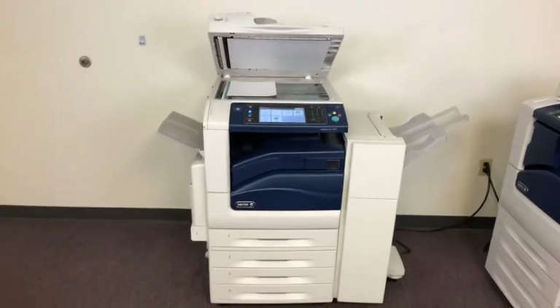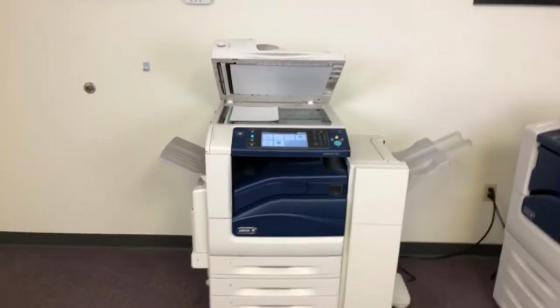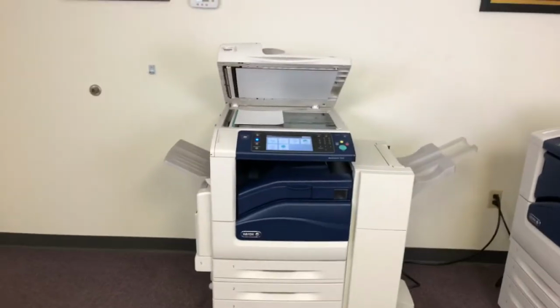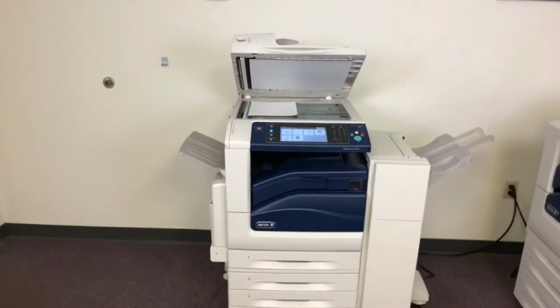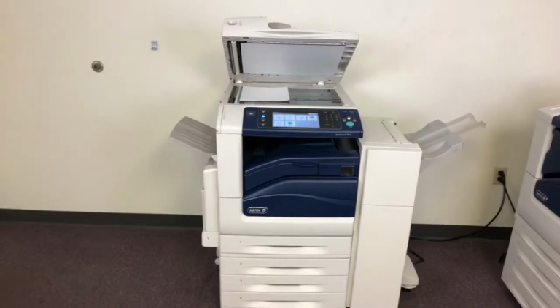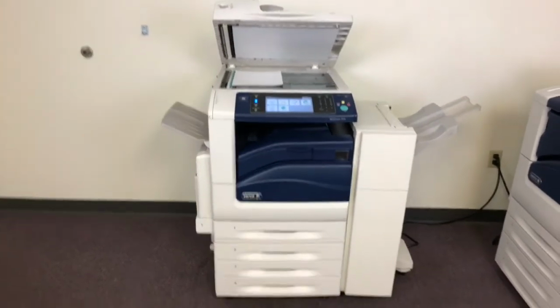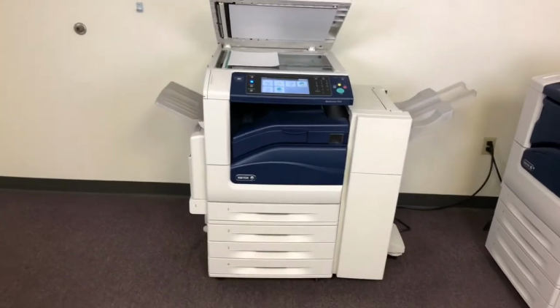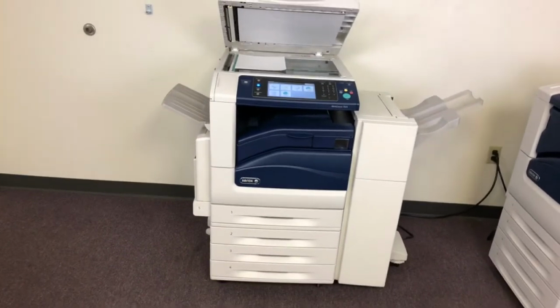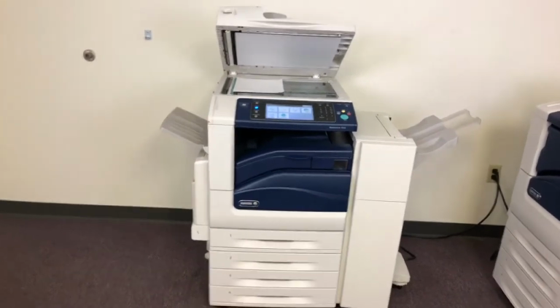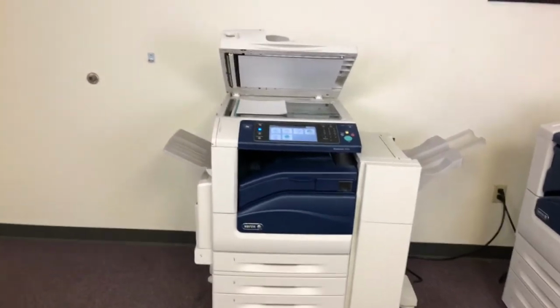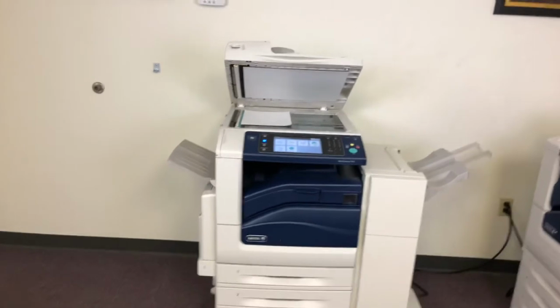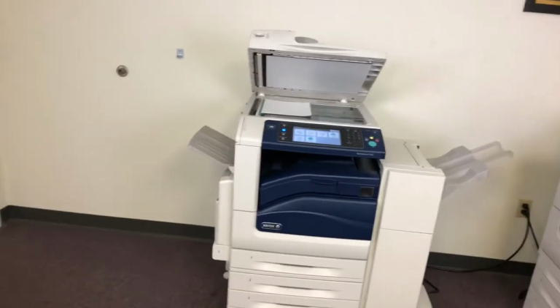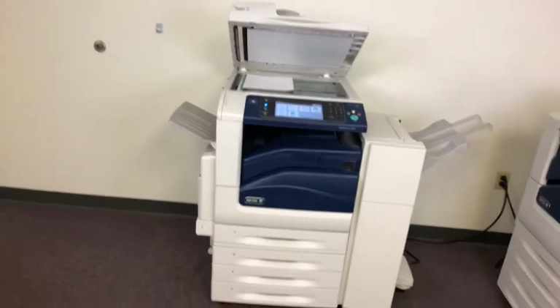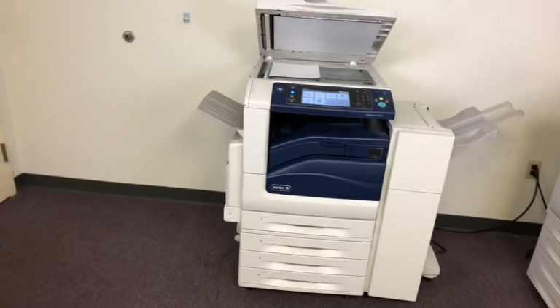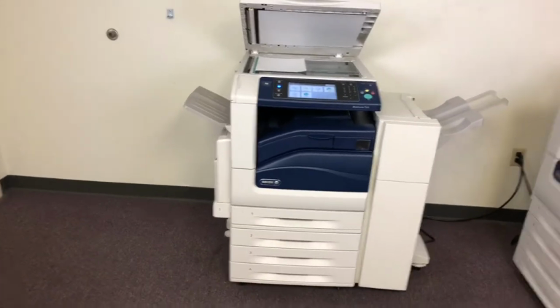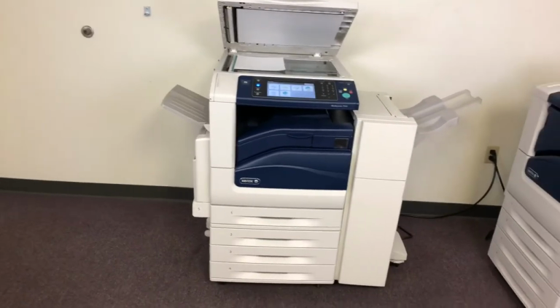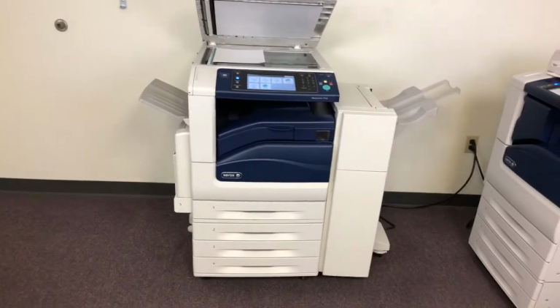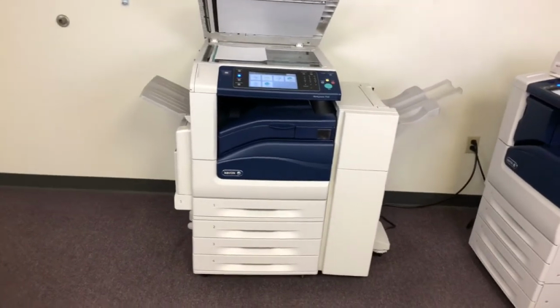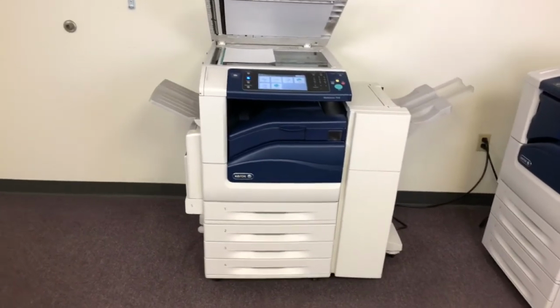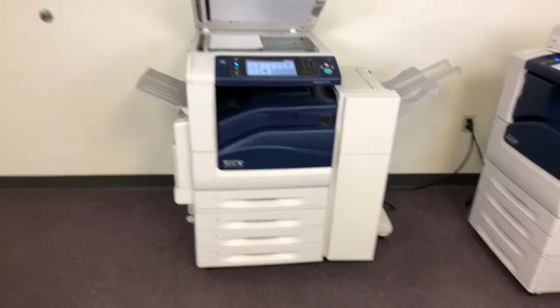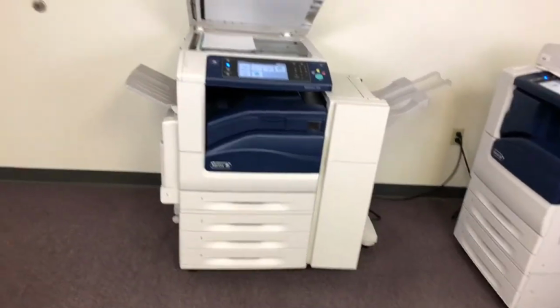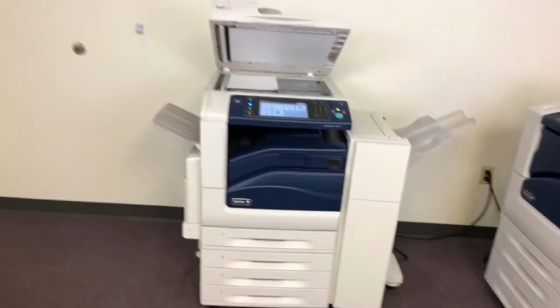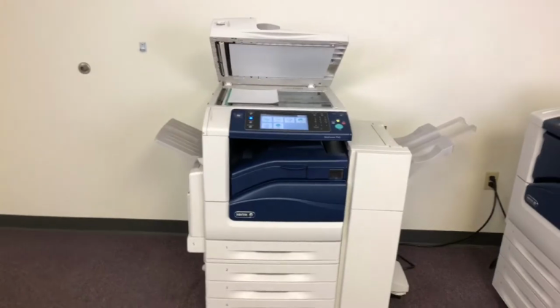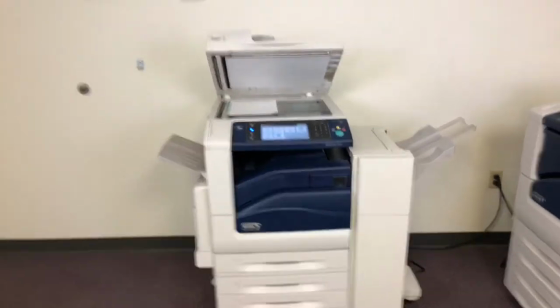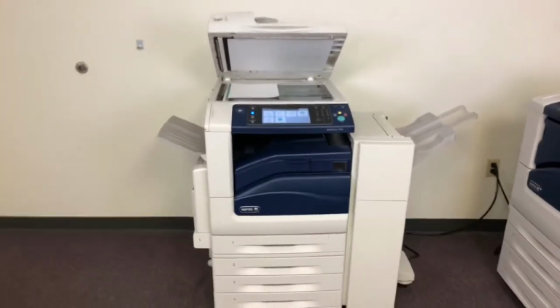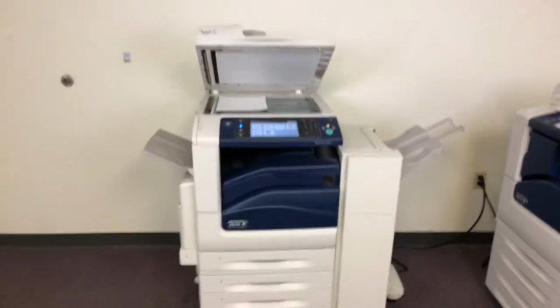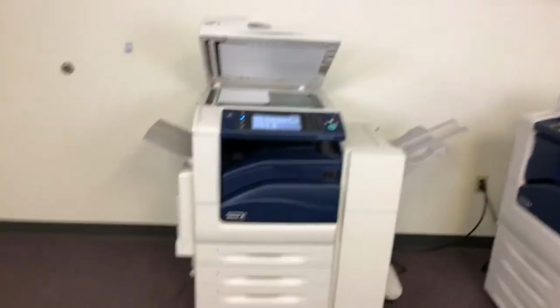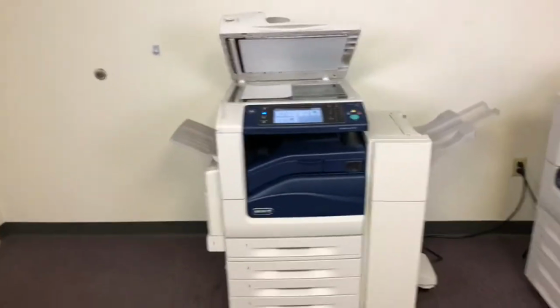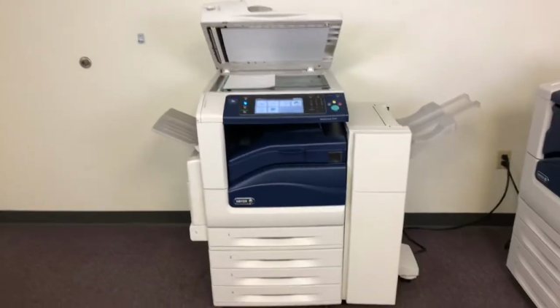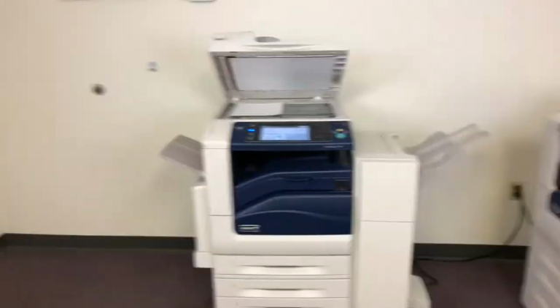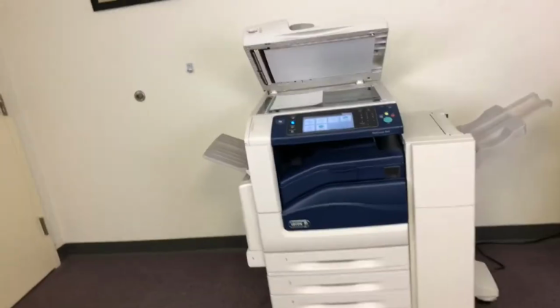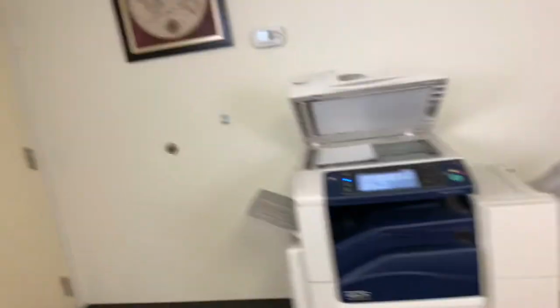This machine is a Xerox WorkCenter 7545. It's a 45 page per minute multi-functioning color copier with network printer, network scanner, and fax. It has five paper trays — four on the front plus the bypass on the left. It comes with the upgraded stapling finisher.